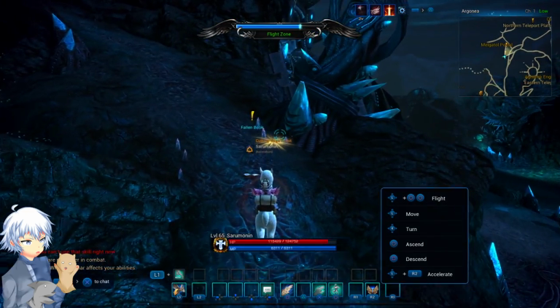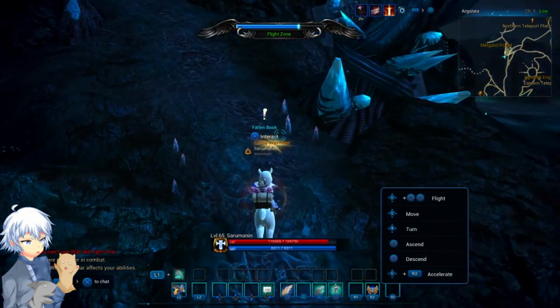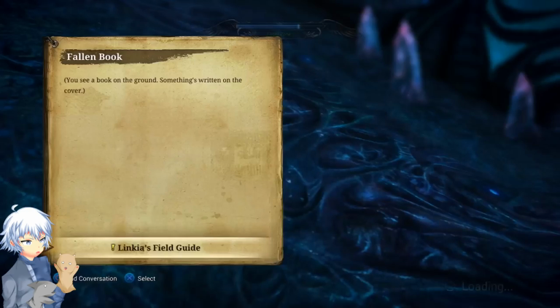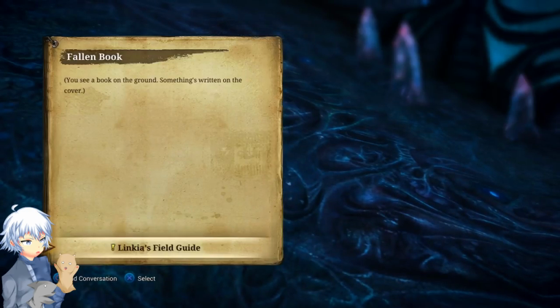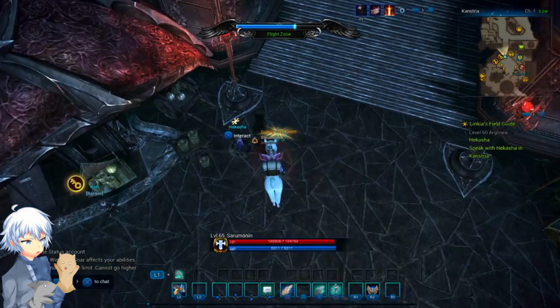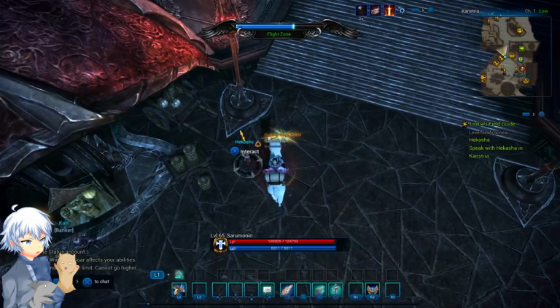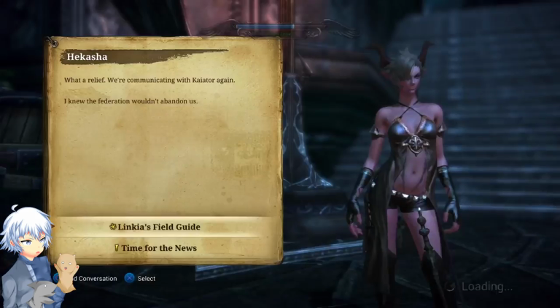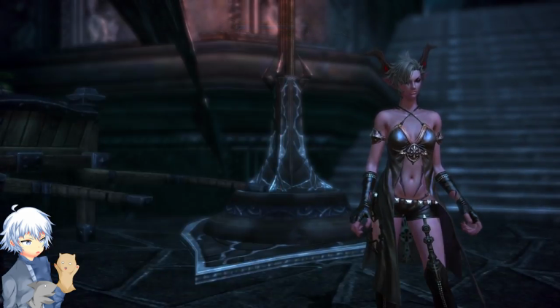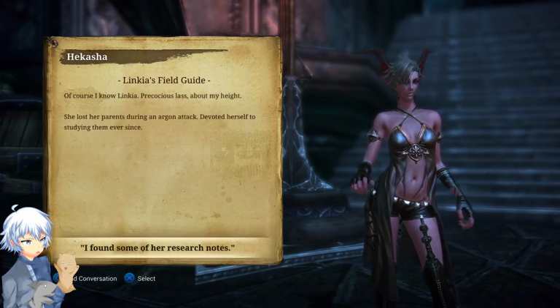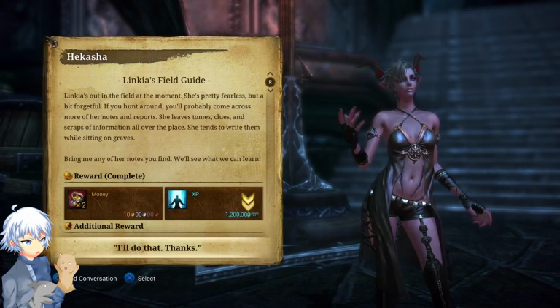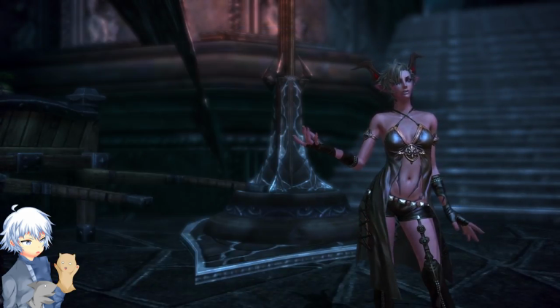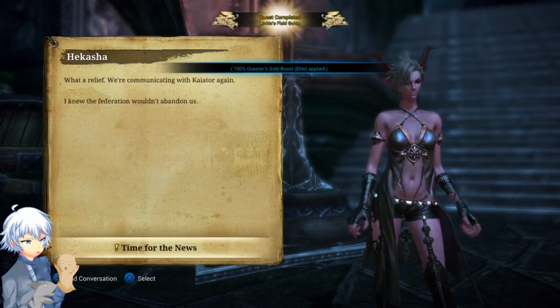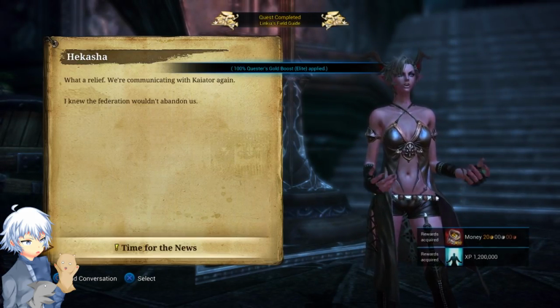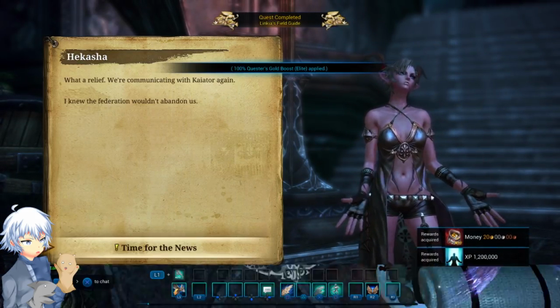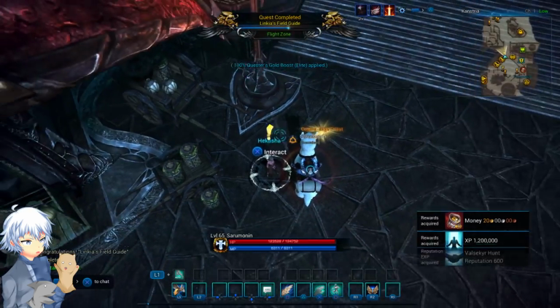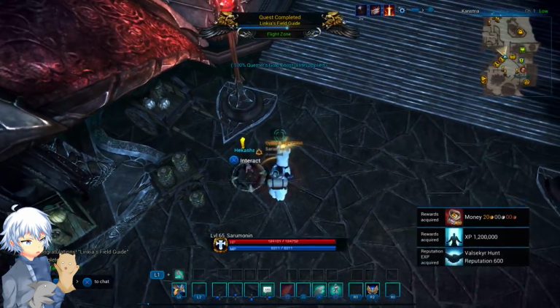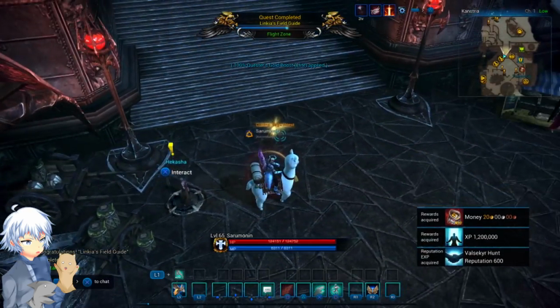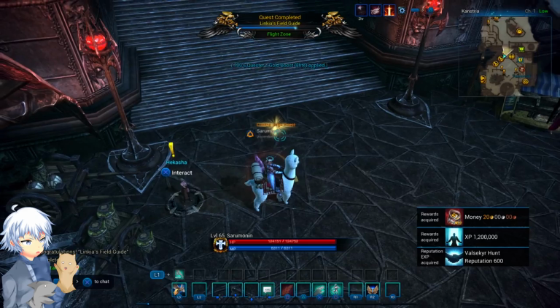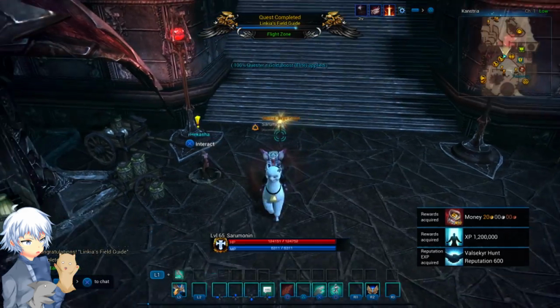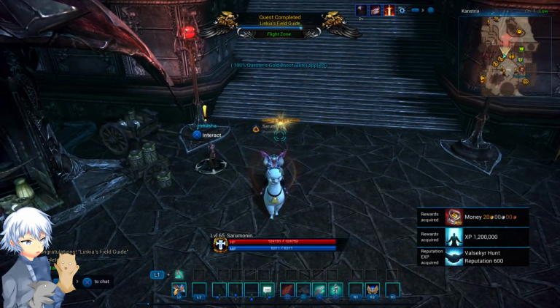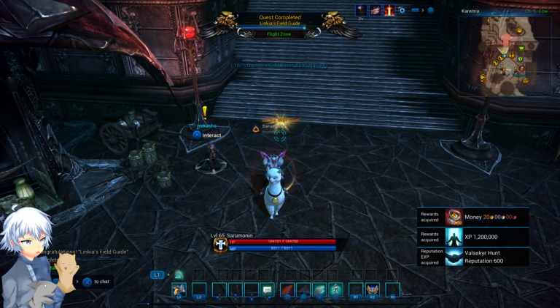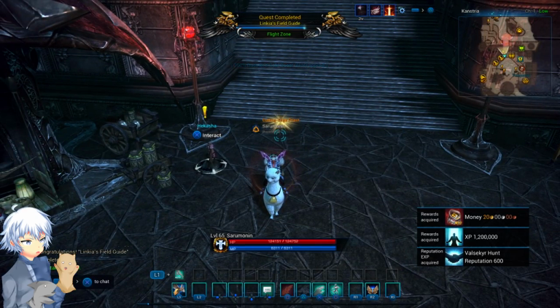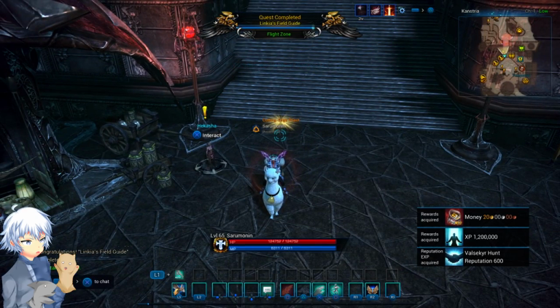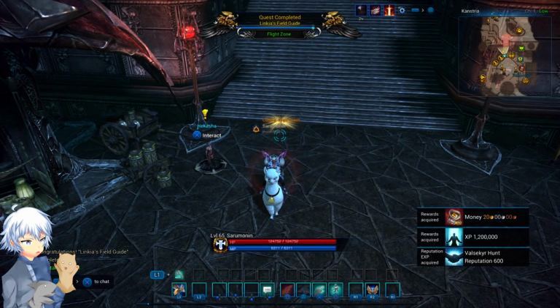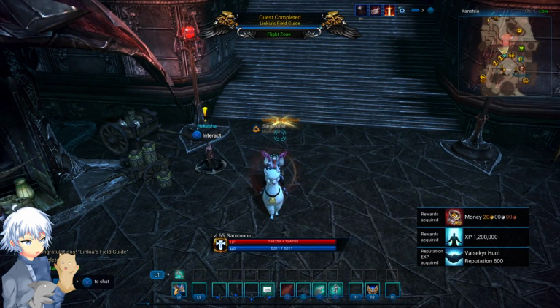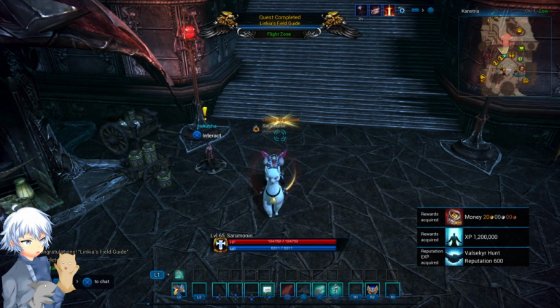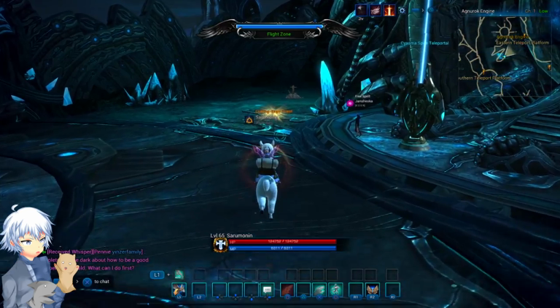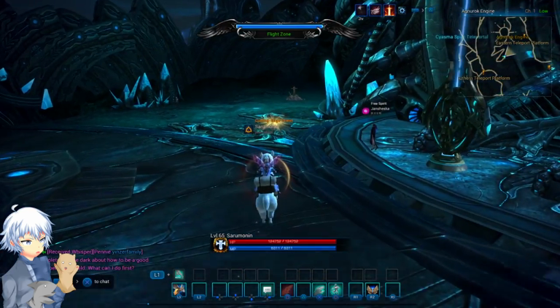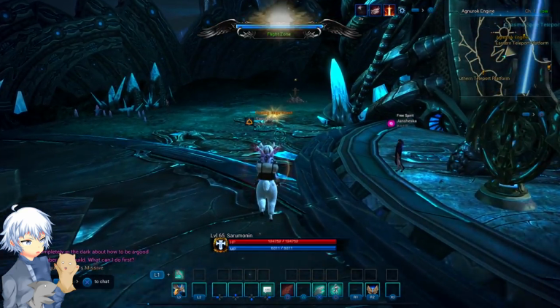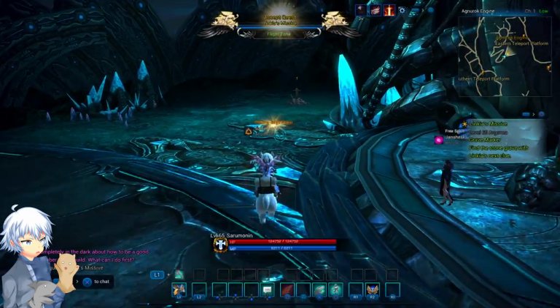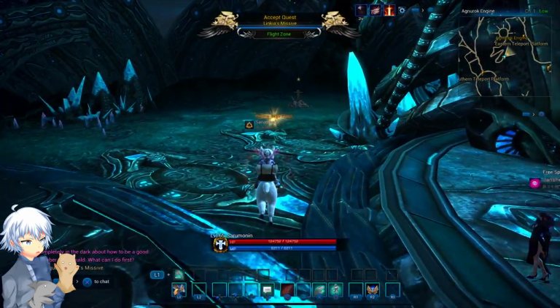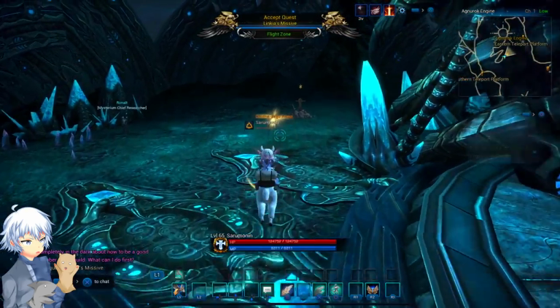After this, you want to go back to Canstria and speak with Hakasha, and everything should be listed from there on your minimap. However, the locations for these graveyards that we're going to go to will not be there. After that, you'll want to start by going over to the Eastern Teleport platform in Argonia.